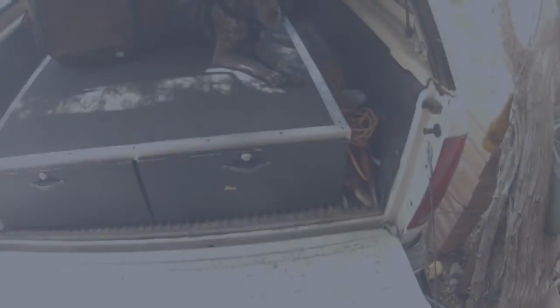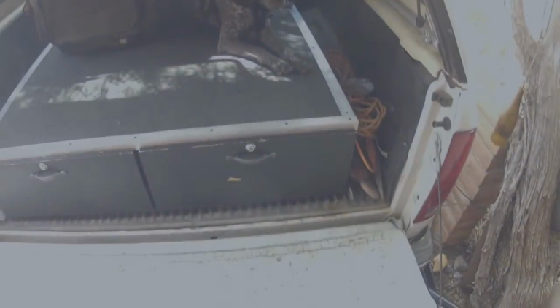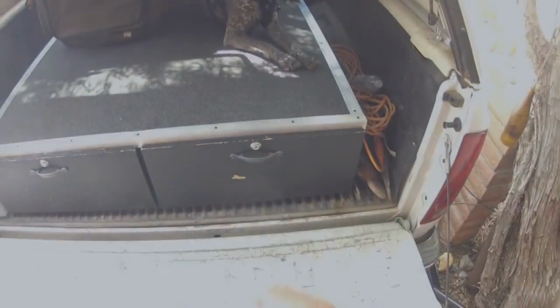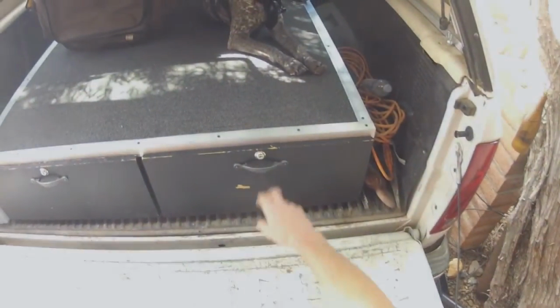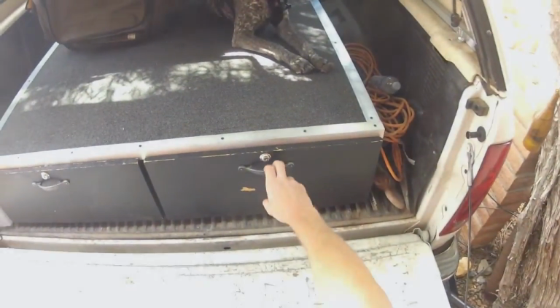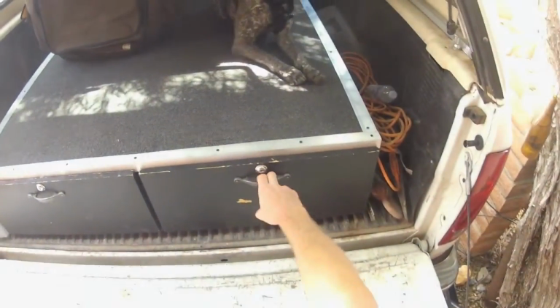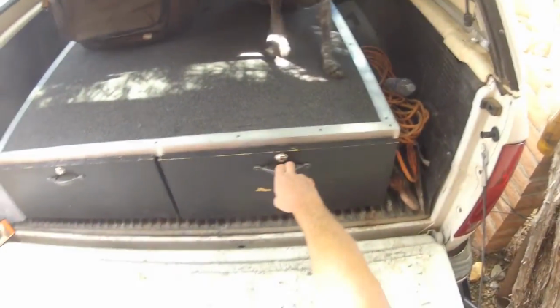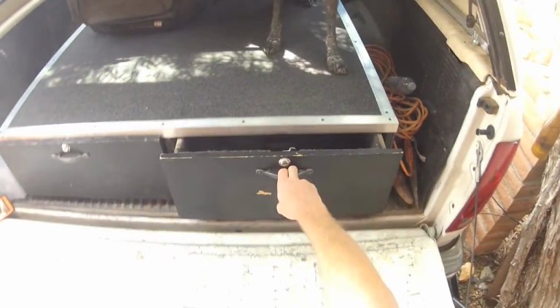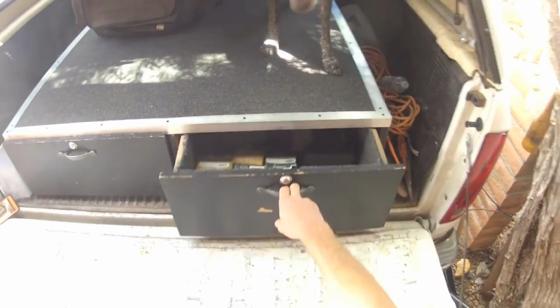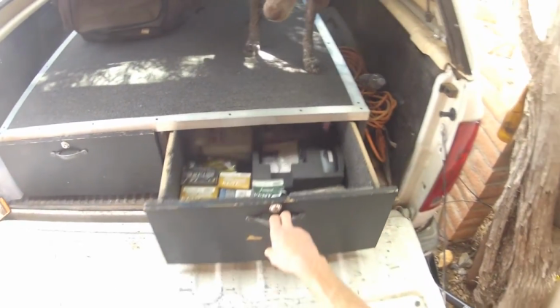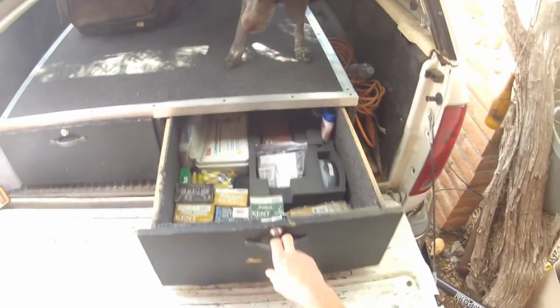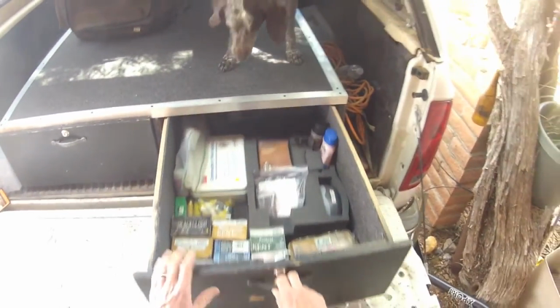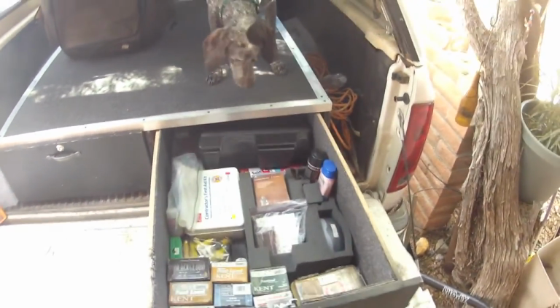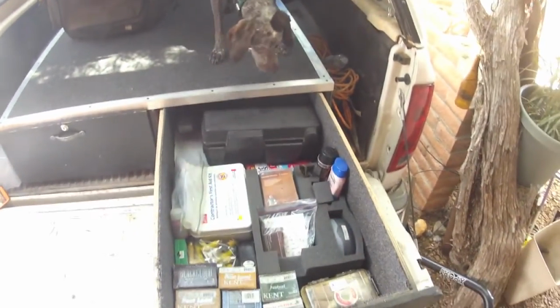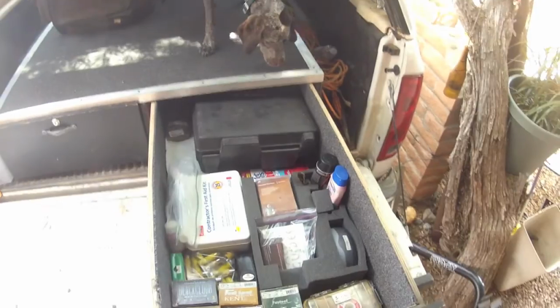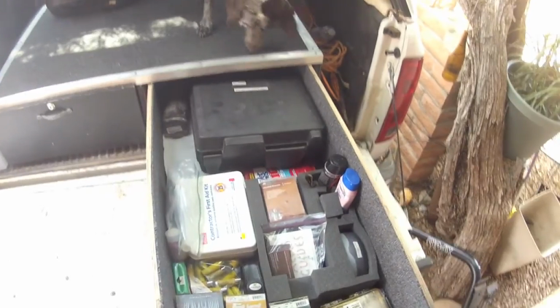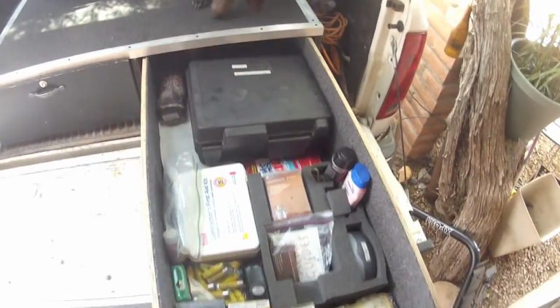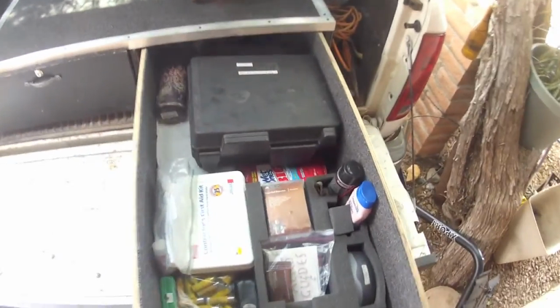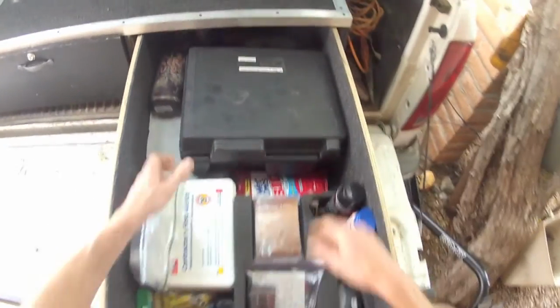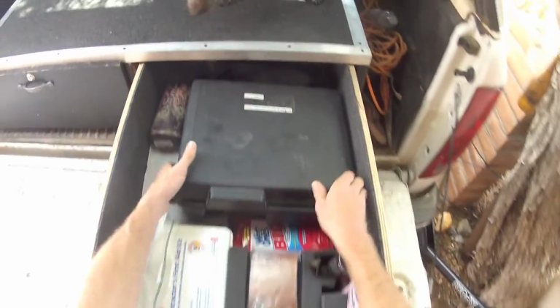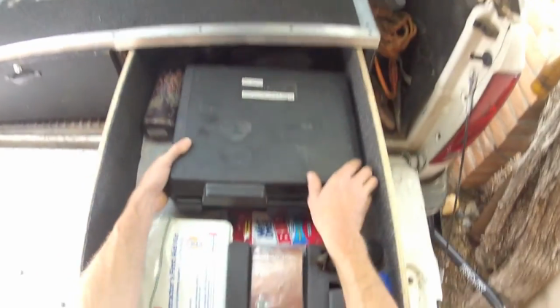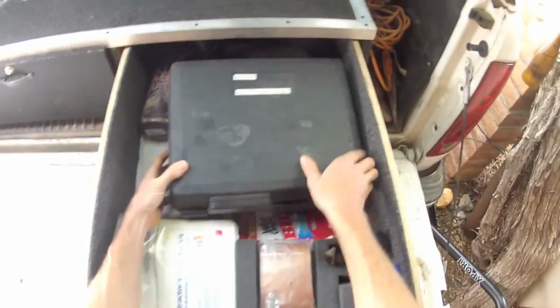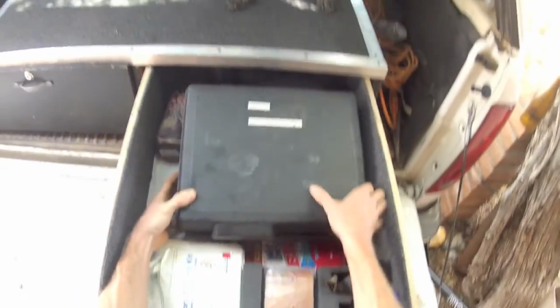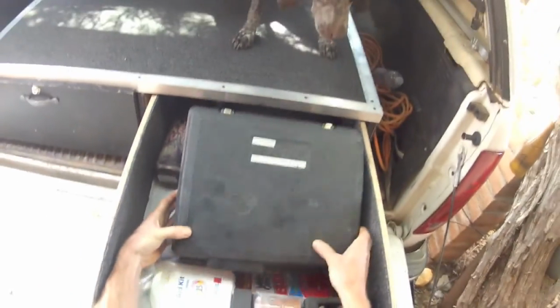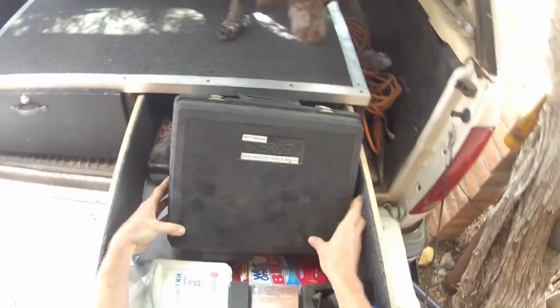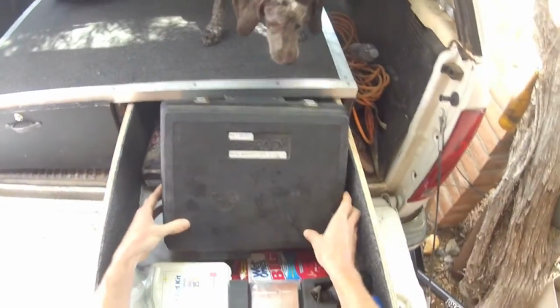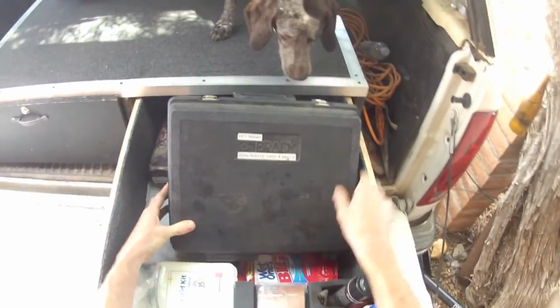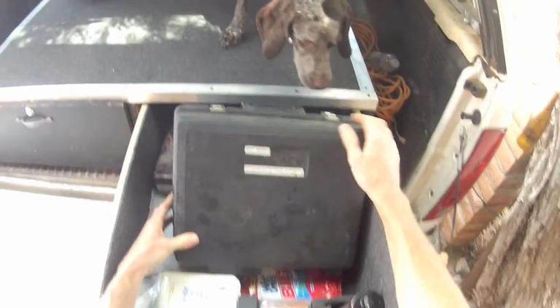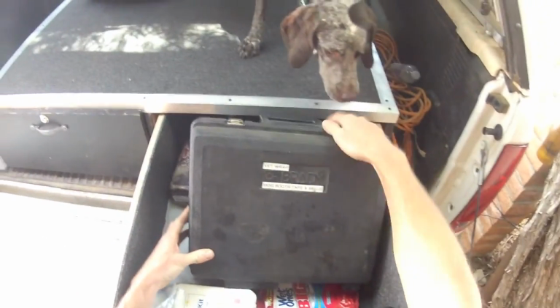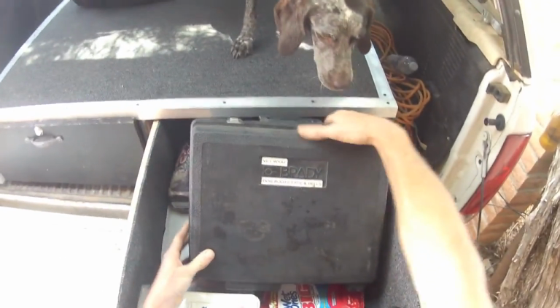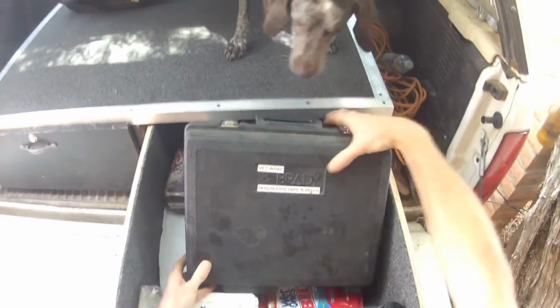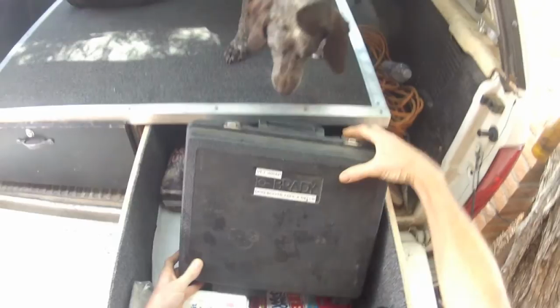We're going to learn how to install some dog boots. It's nice to be organized — grab the case and load it up with your gear.